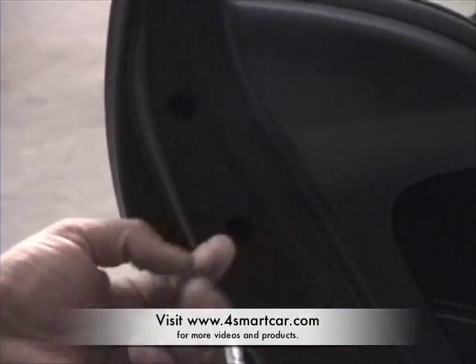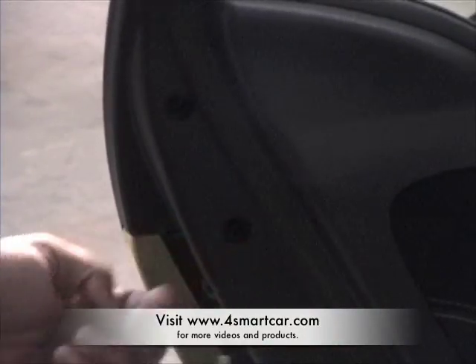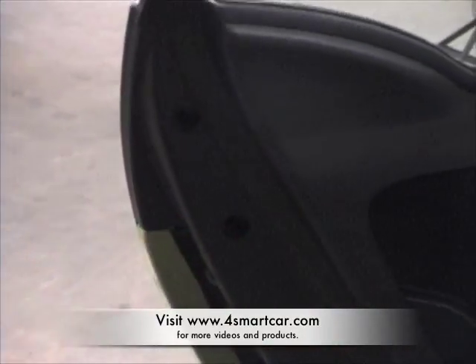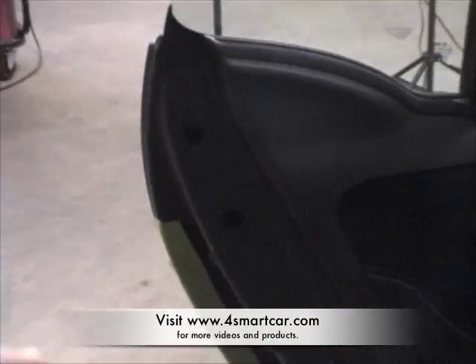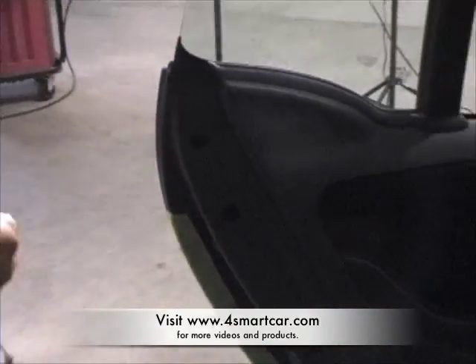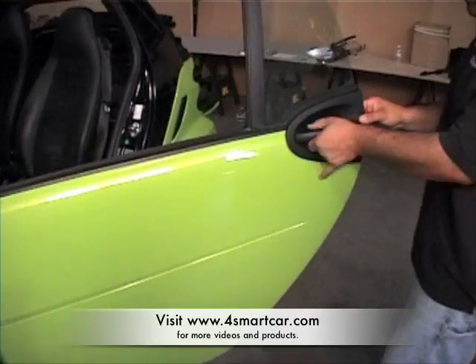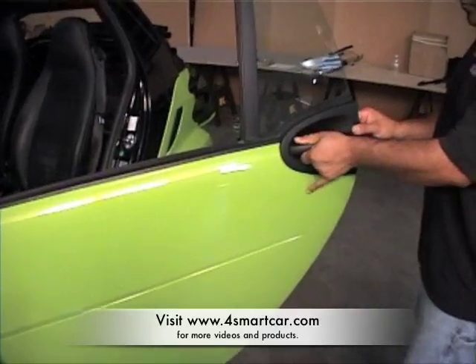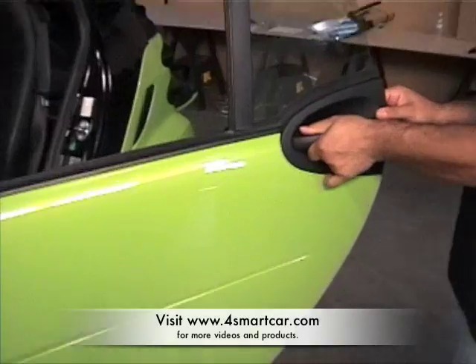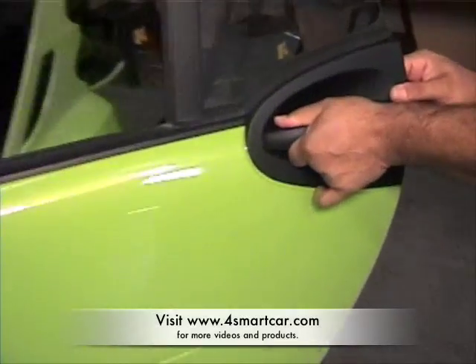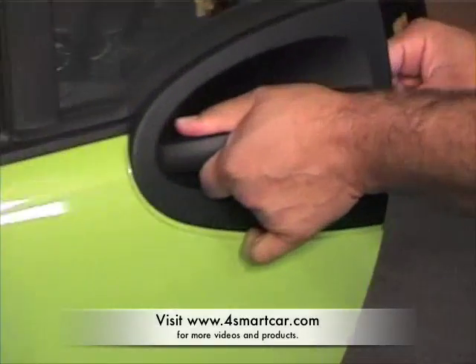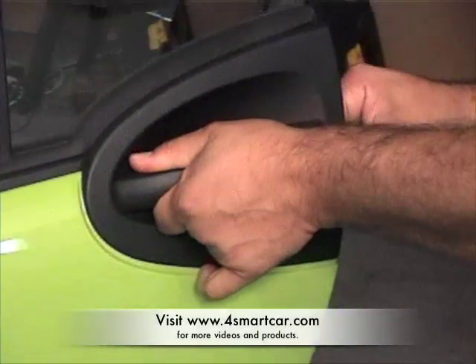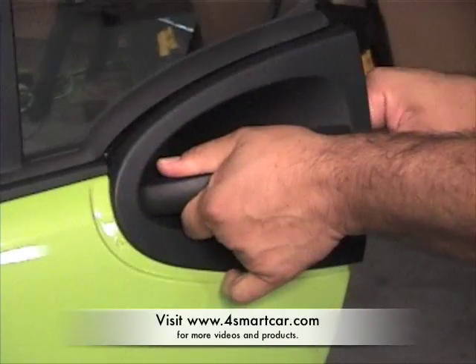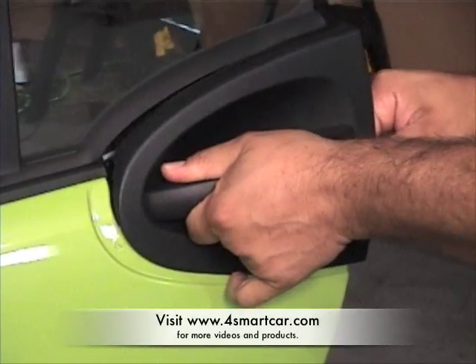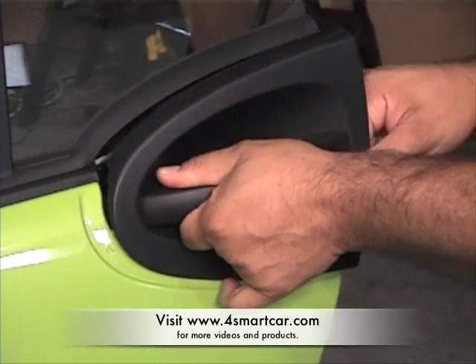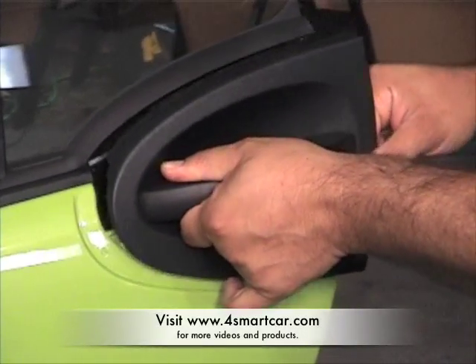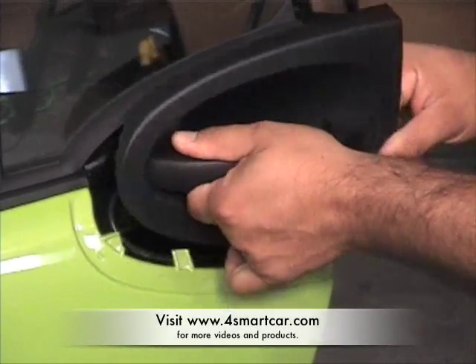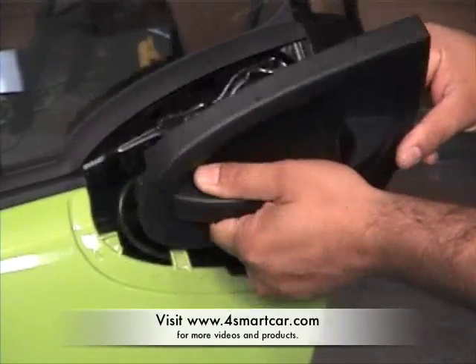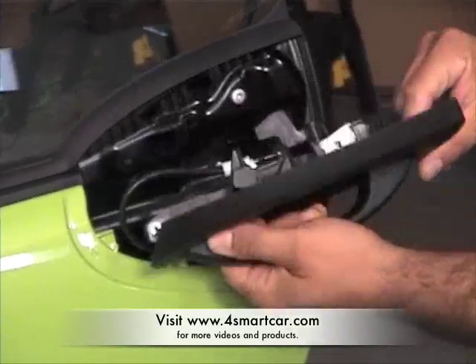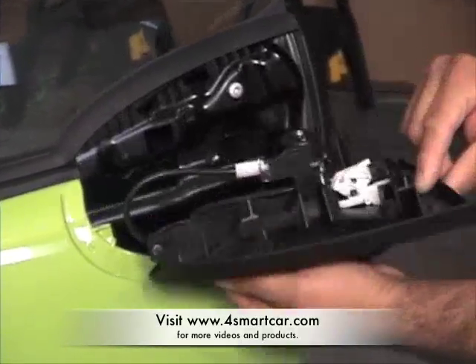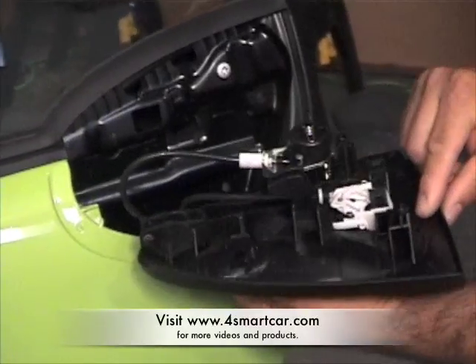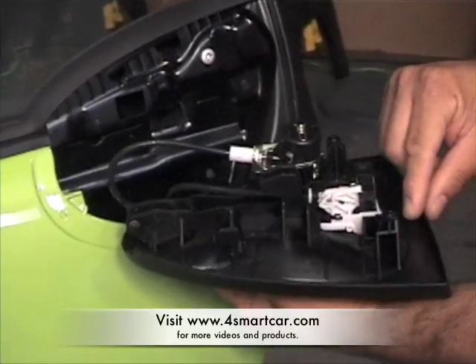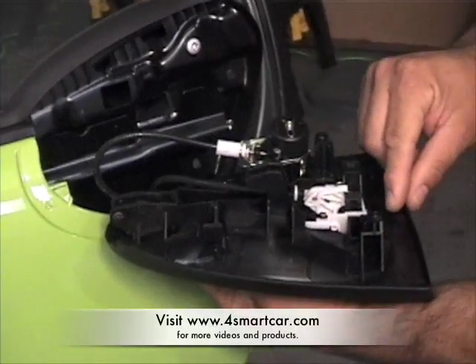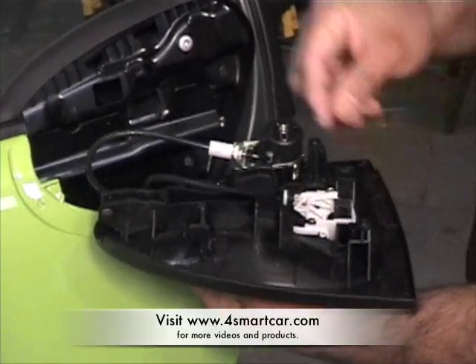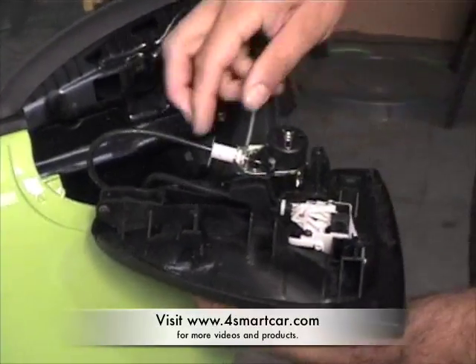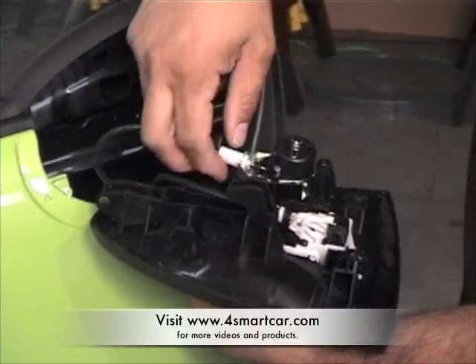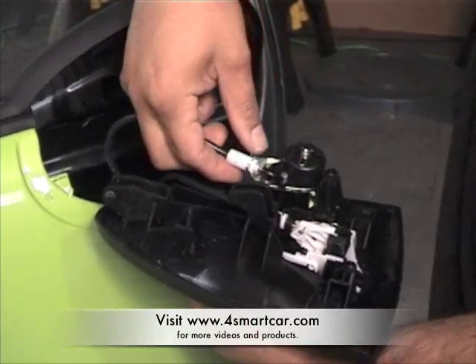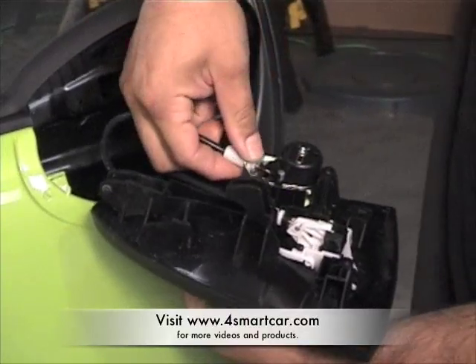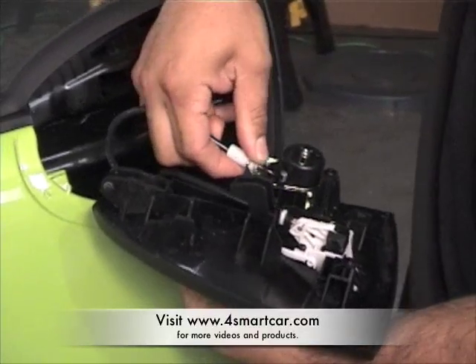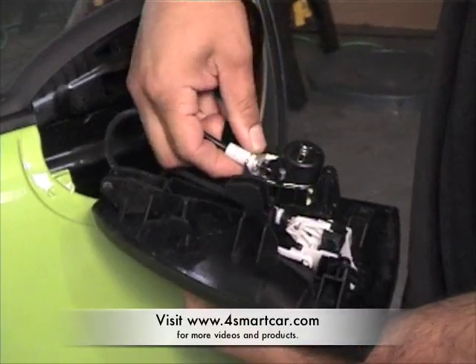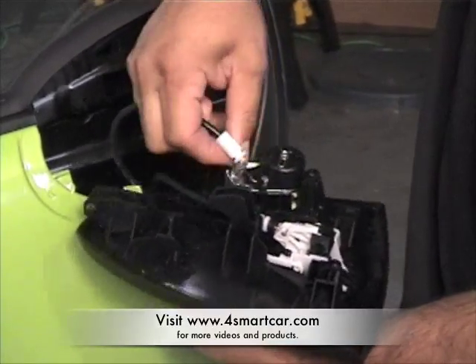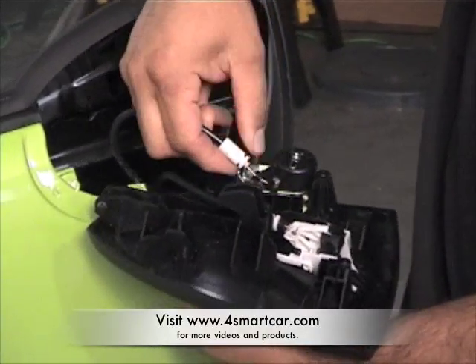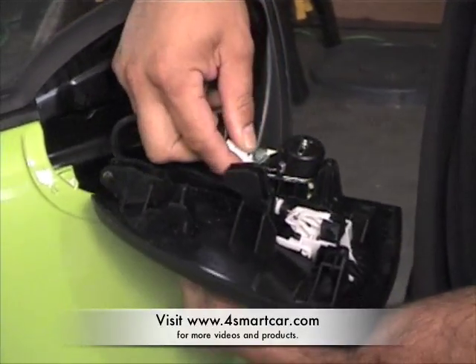After you remove those two bolts, slide the door handle towards the rear of the door and remove the two cables behind.